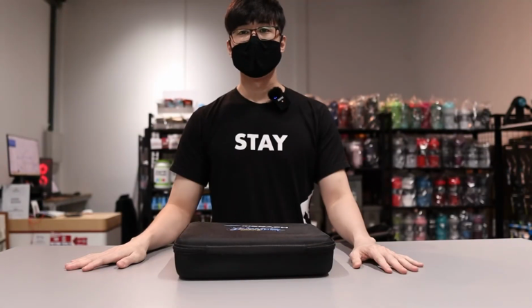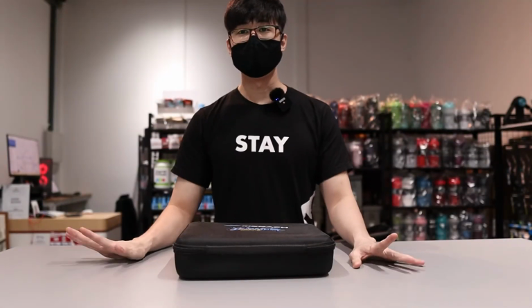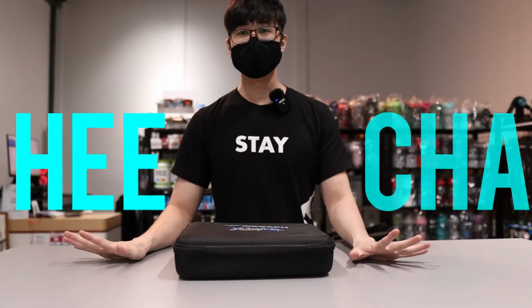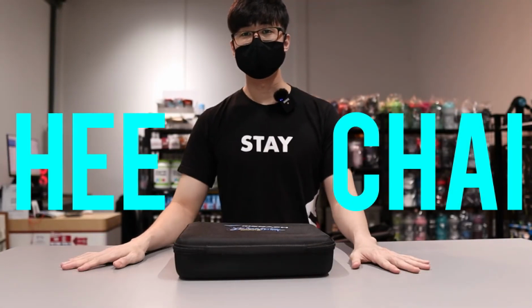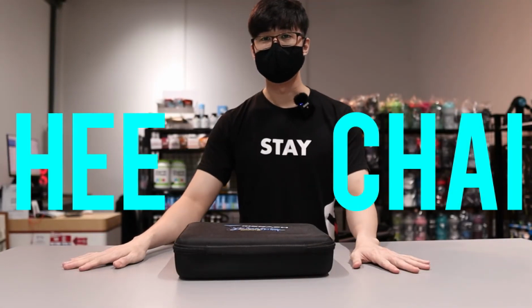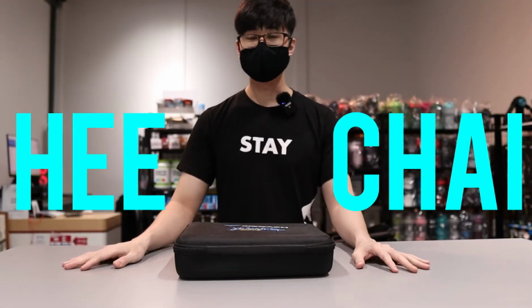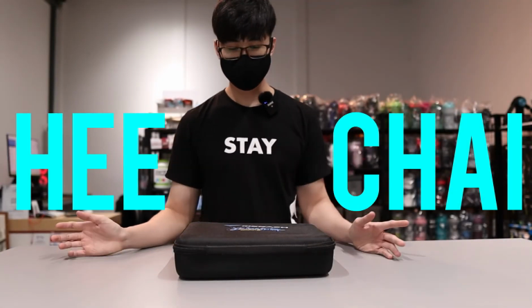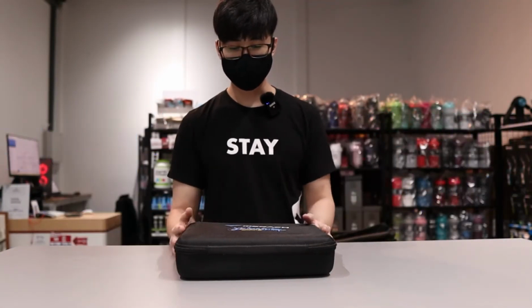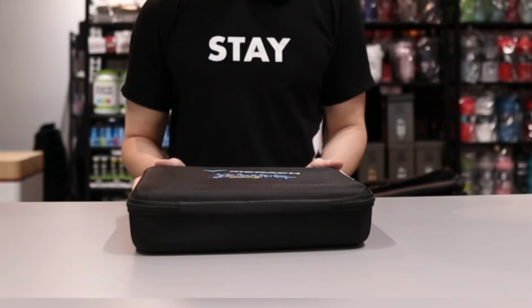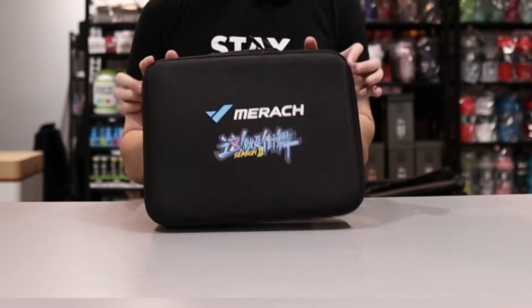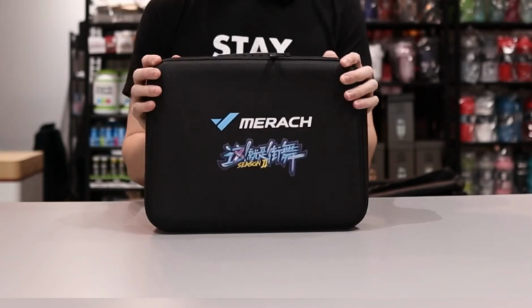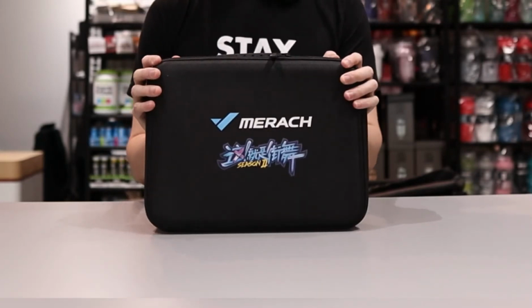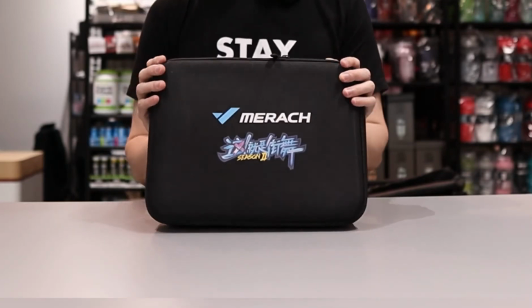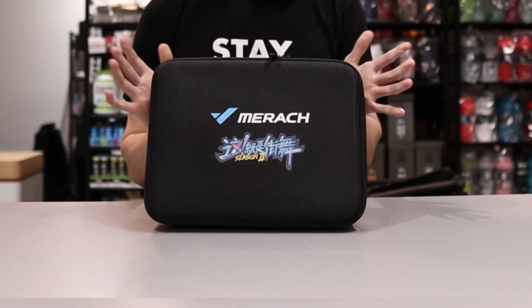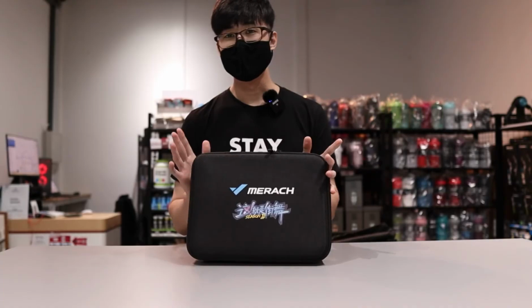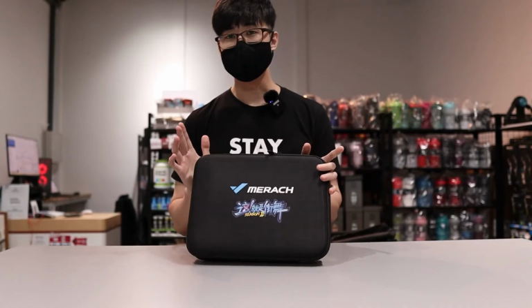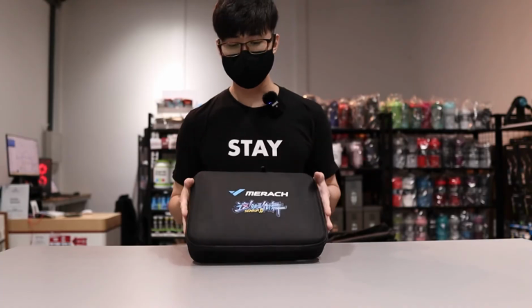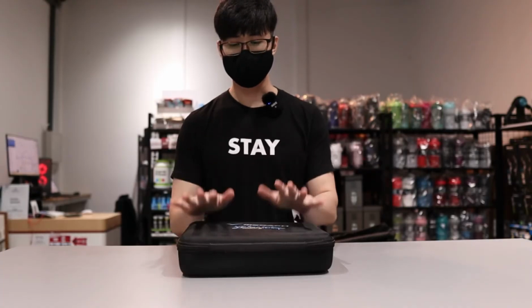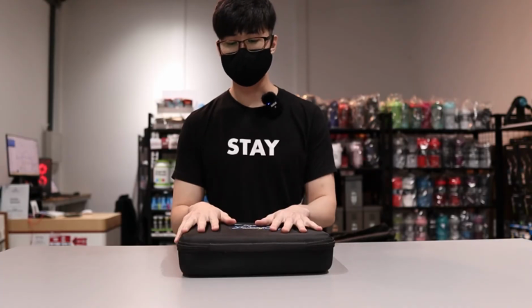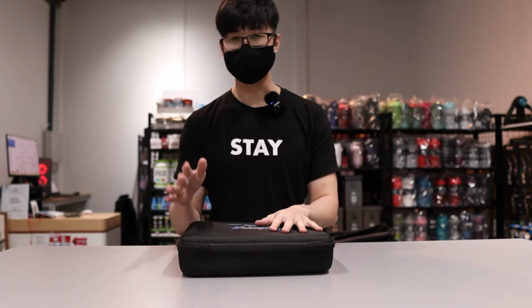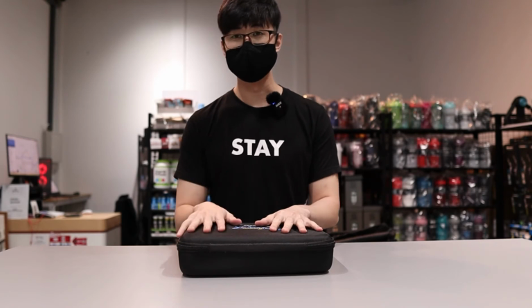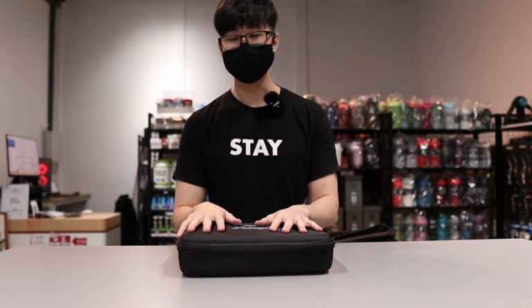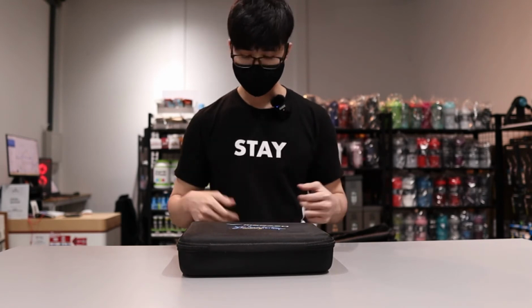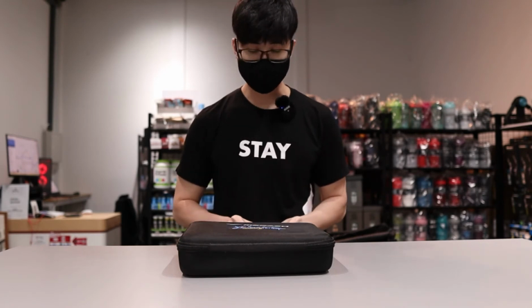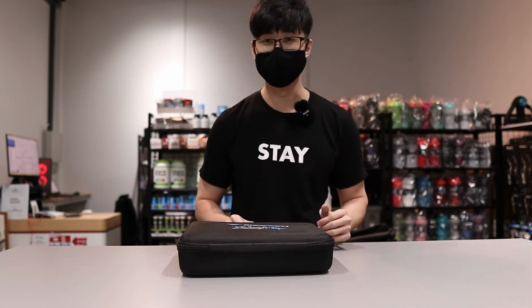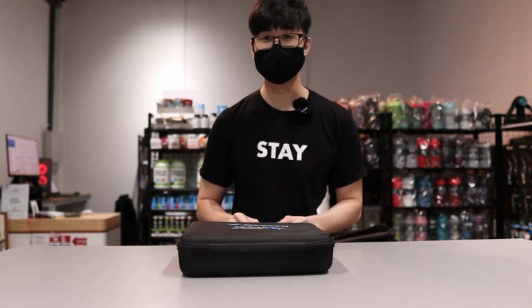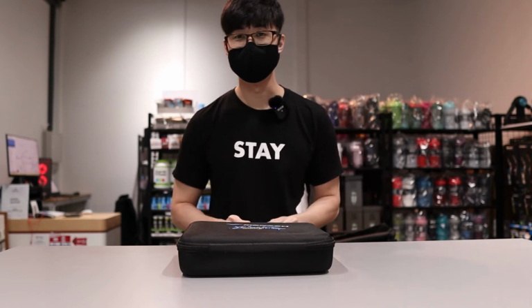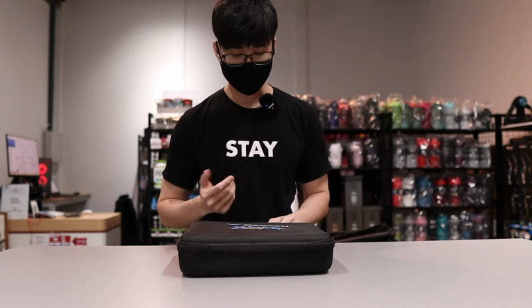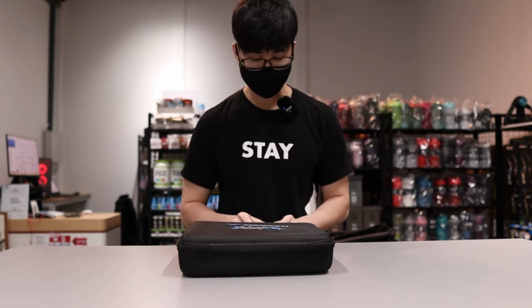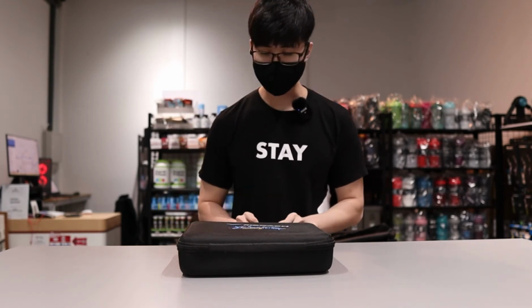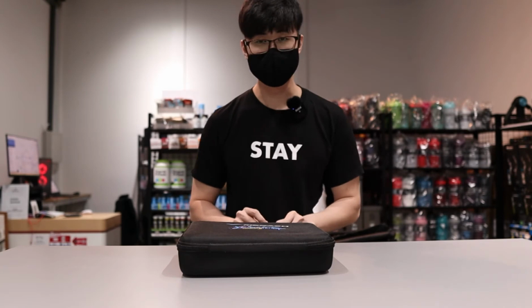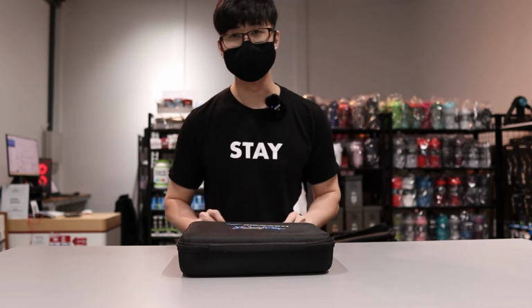Hello everyone, Hugh Chai here from ArmRub. Today we'll be unboxing the Meraj massage gun. We actually have had this product for maybe a year already, and so far haven't done an unboxing video for it. But this product has been in China for more than two years.